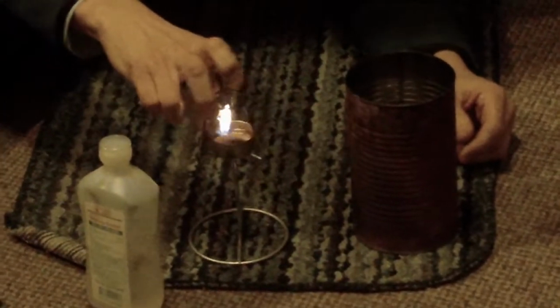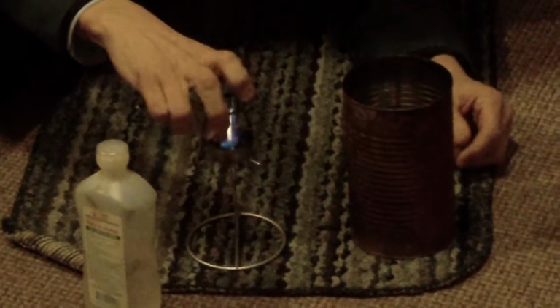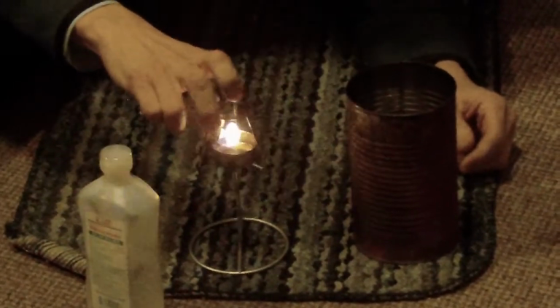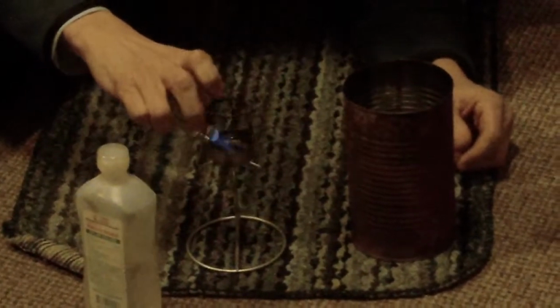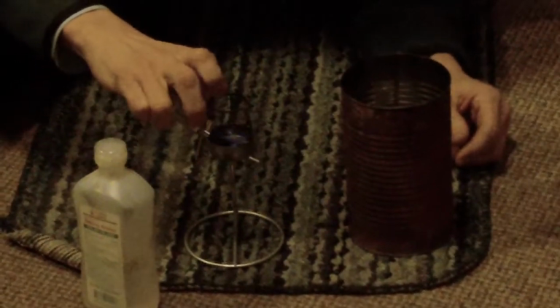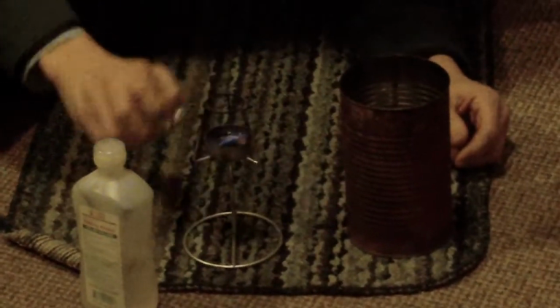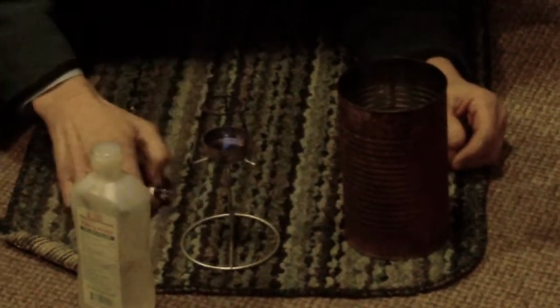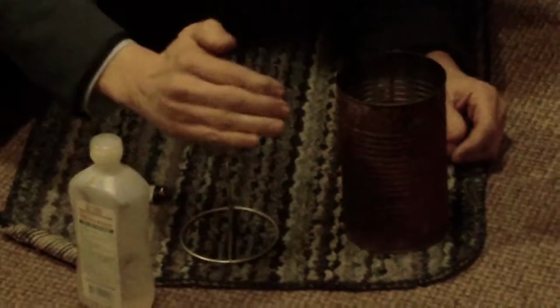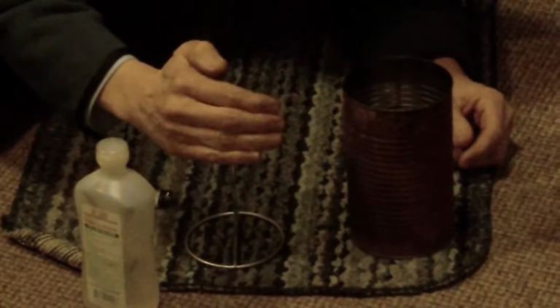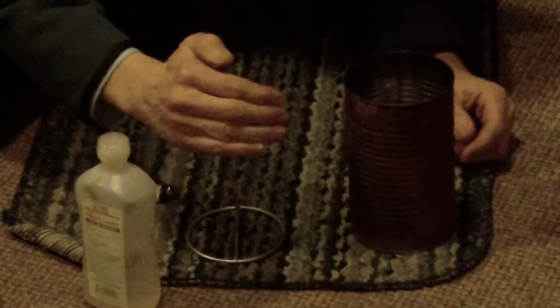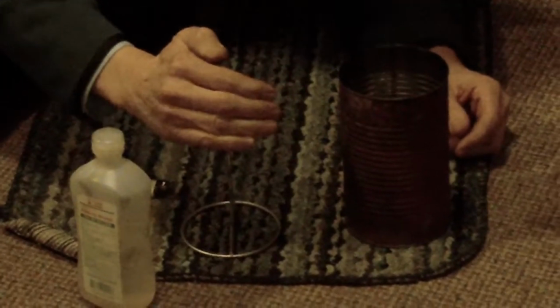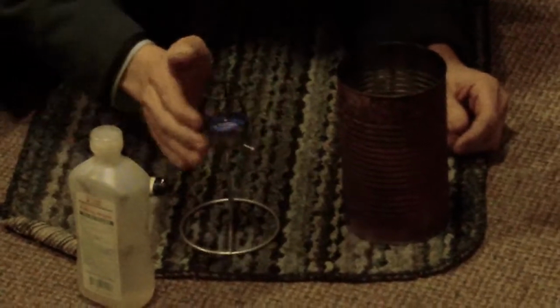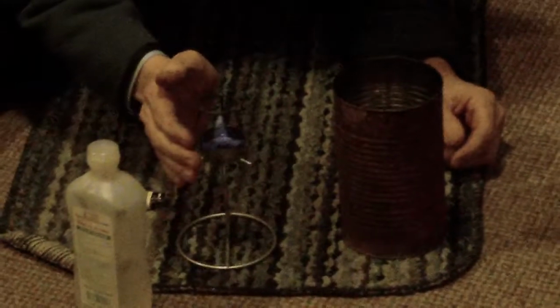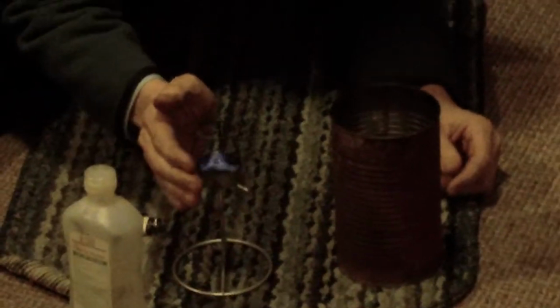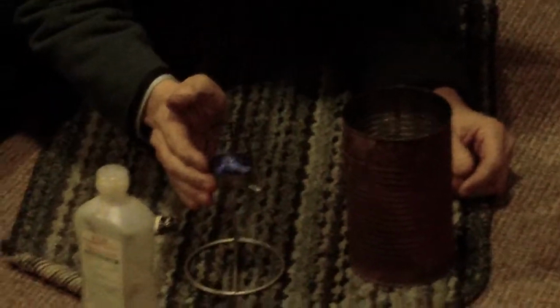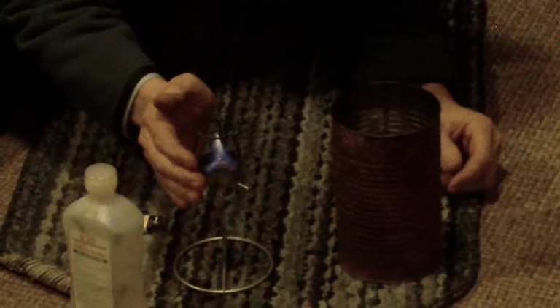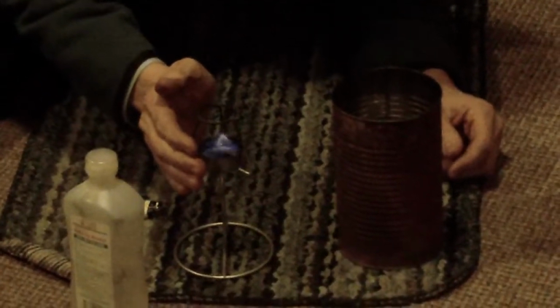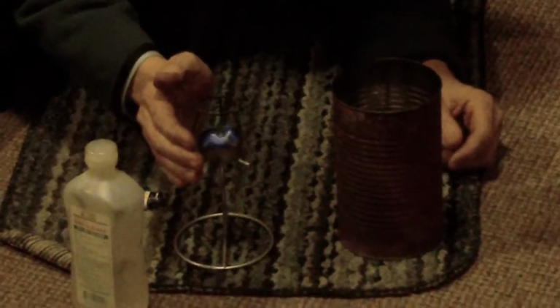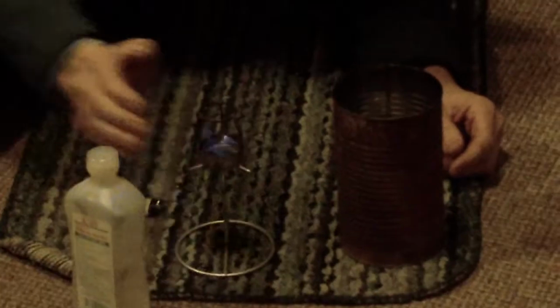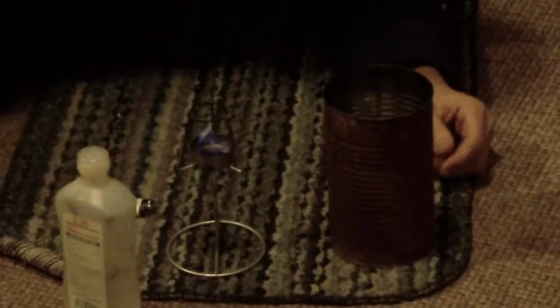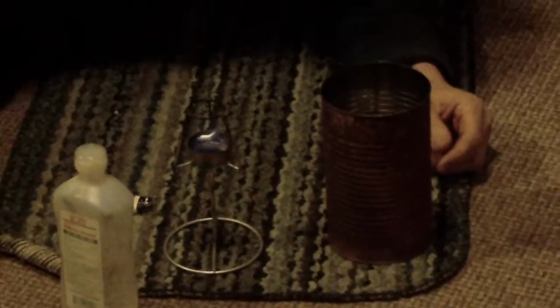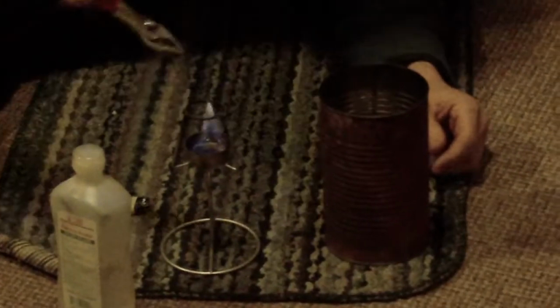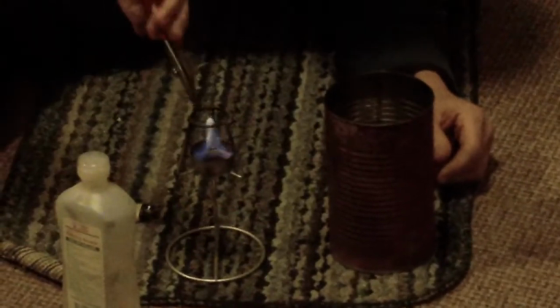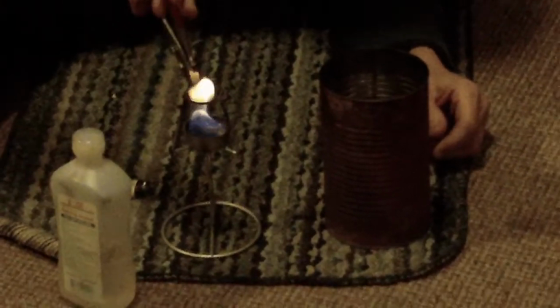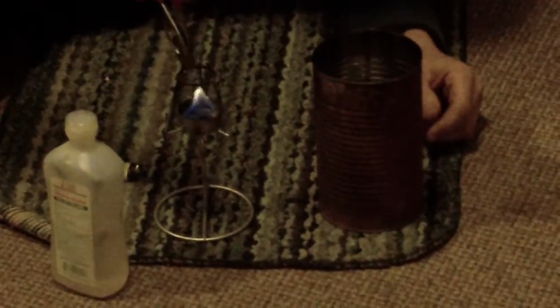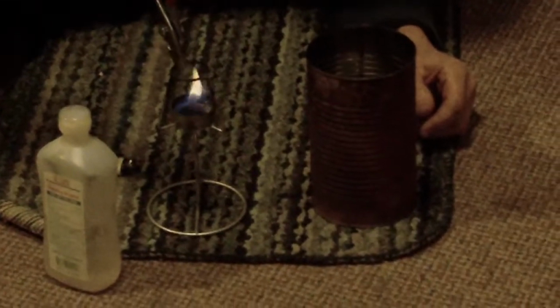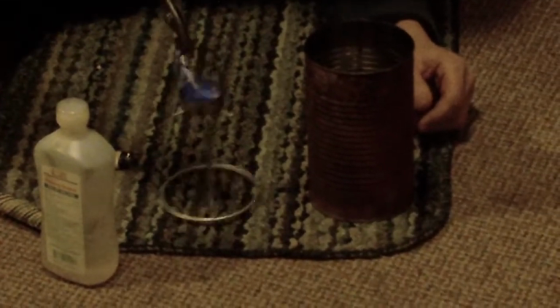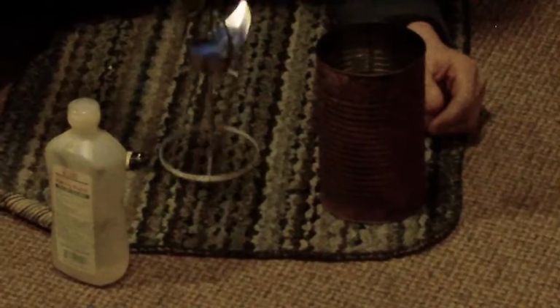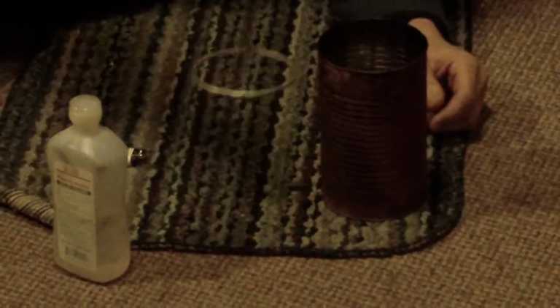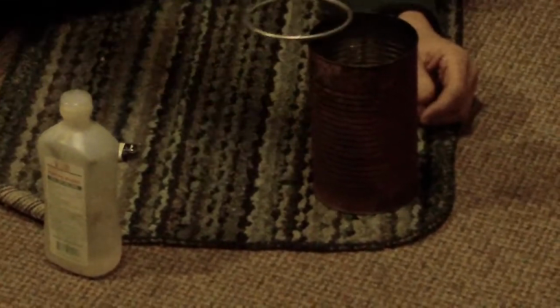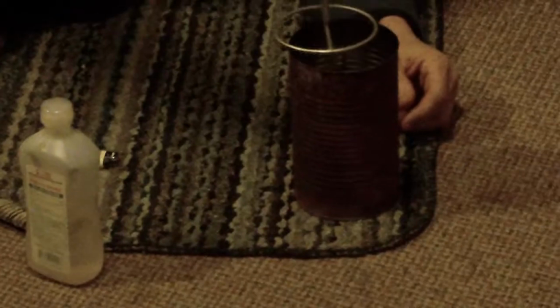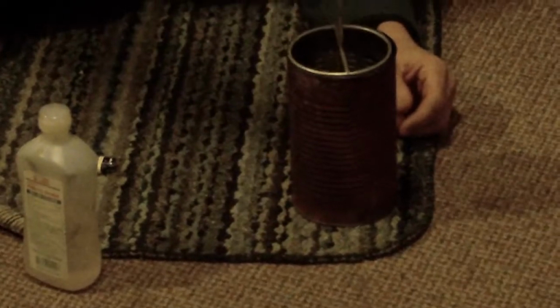It takes a little while to get going. Okay, it's starting. Now, the trick with this one is to put it inside a can.